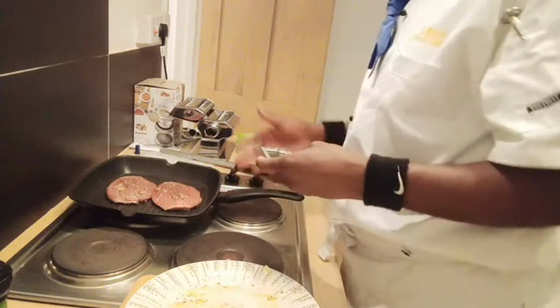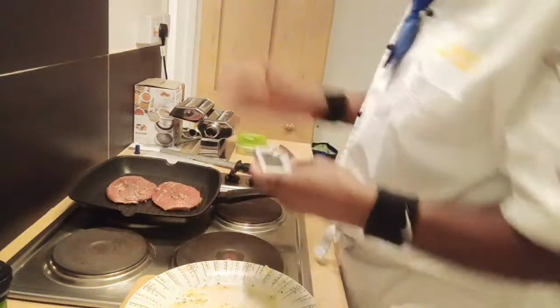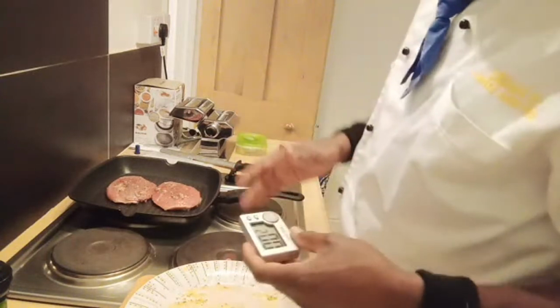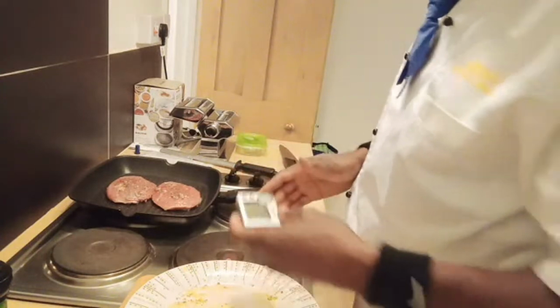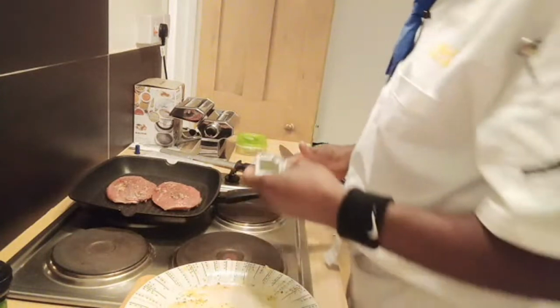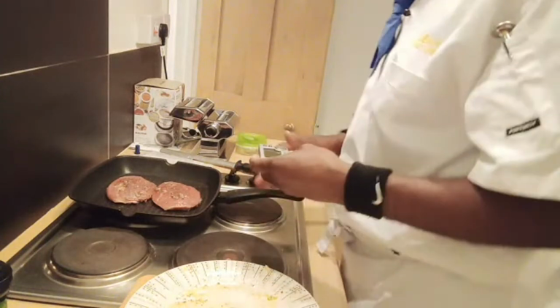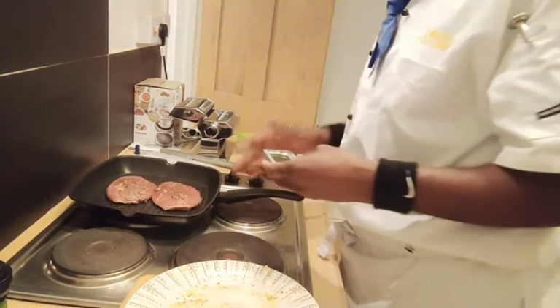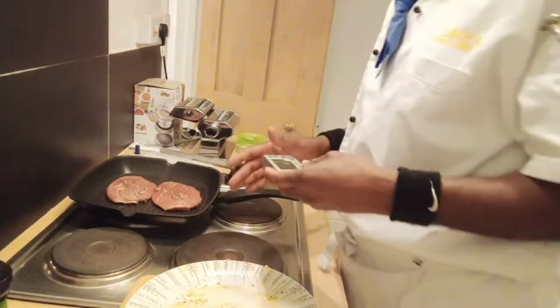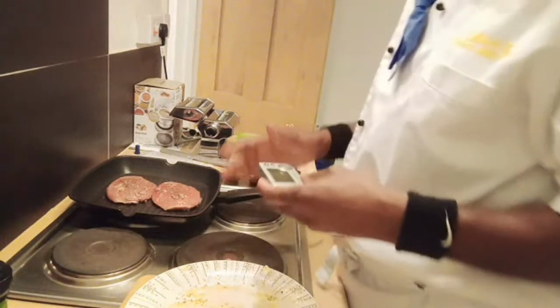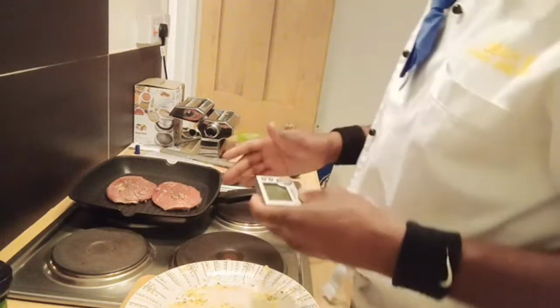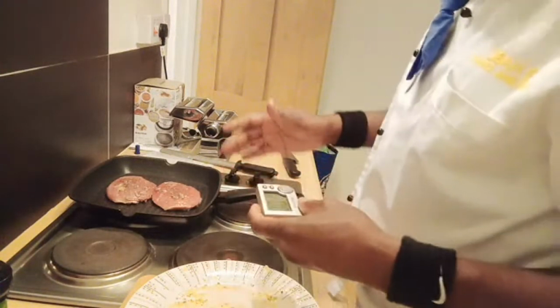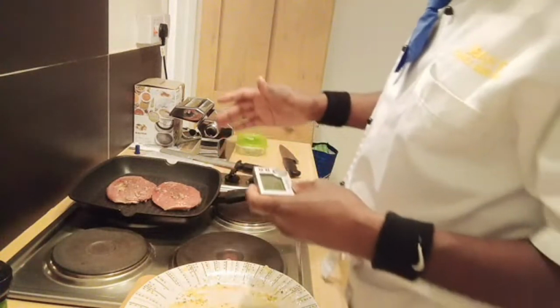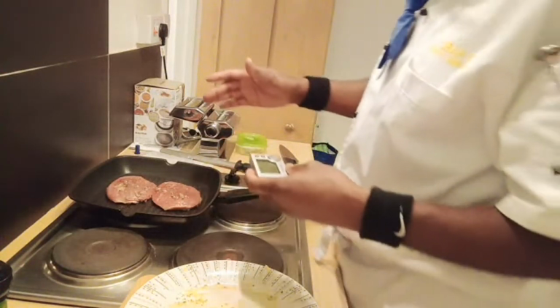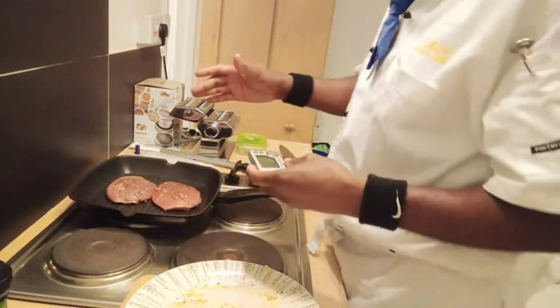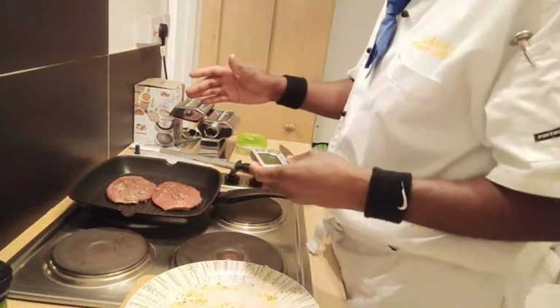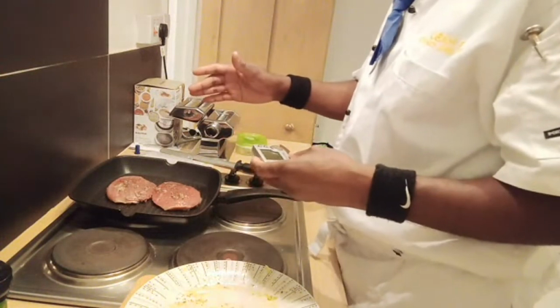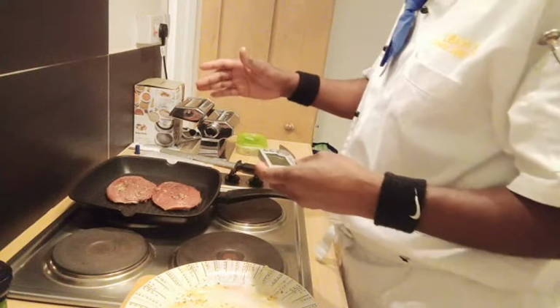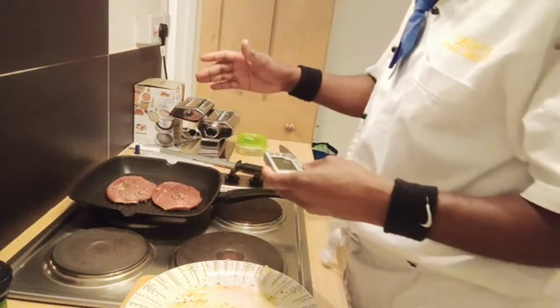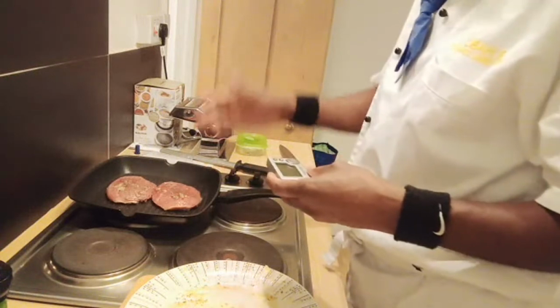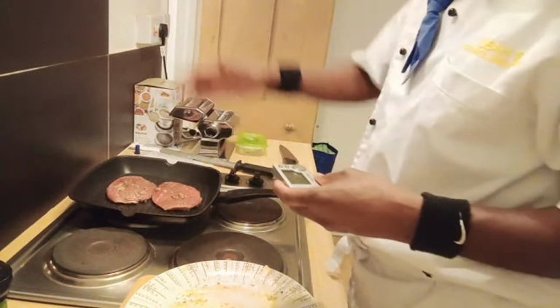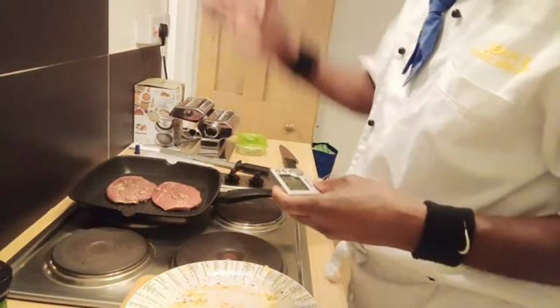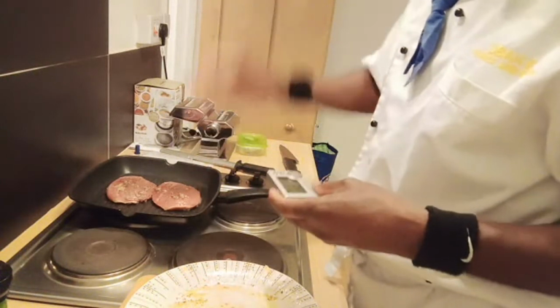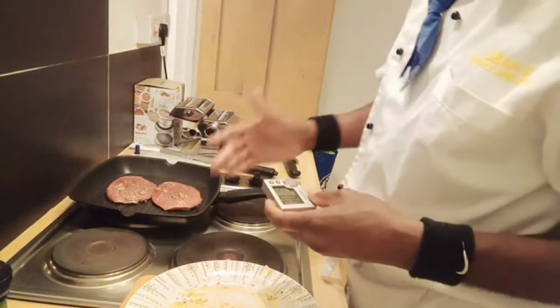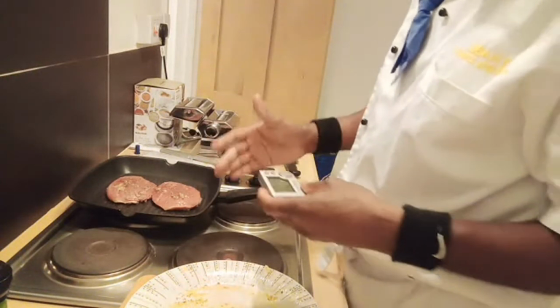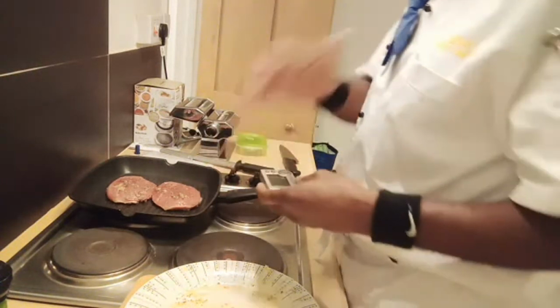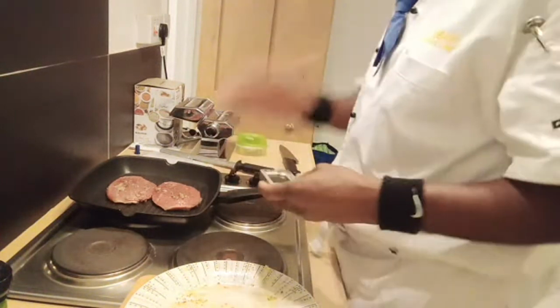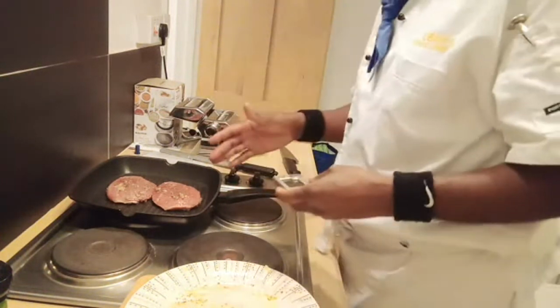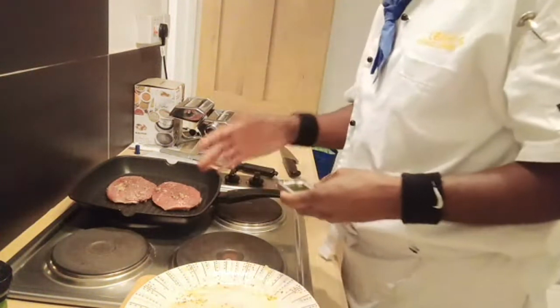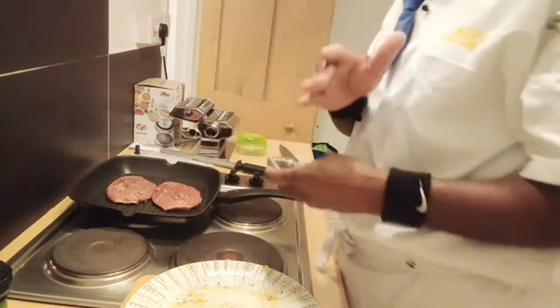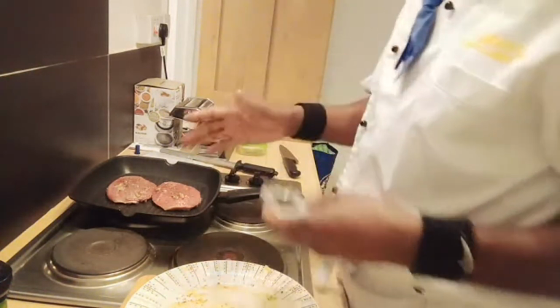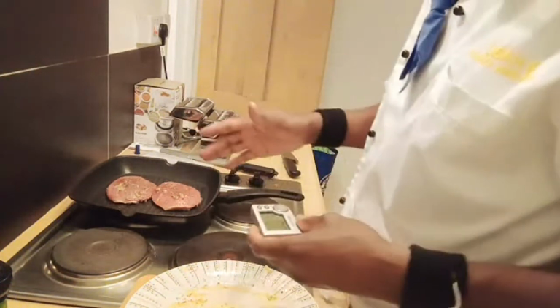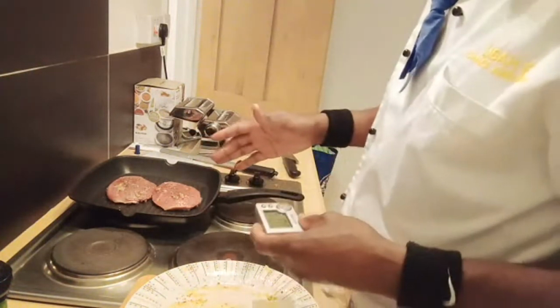I have 24 seconds more, so I'm going to flip the steak over. Remember, you want your pan nice and hot. Once it's nice and hot, no worries my friends.